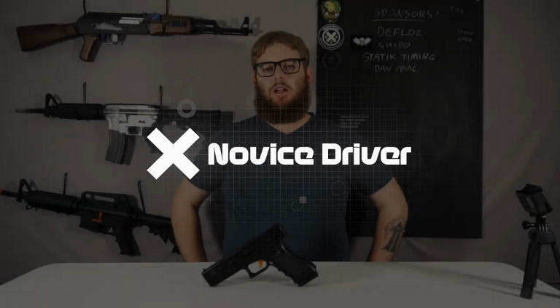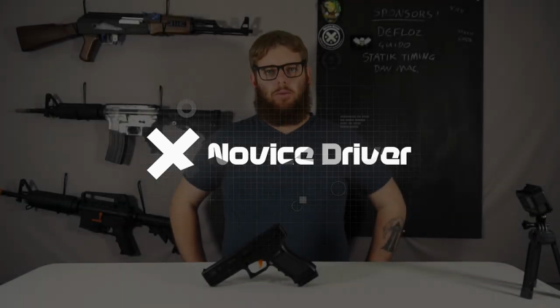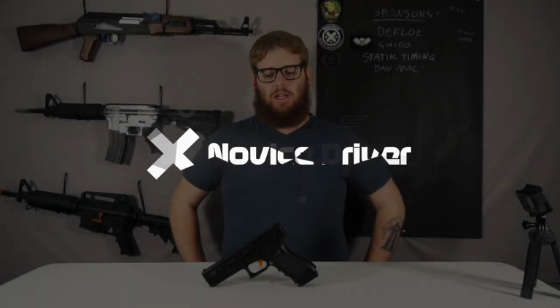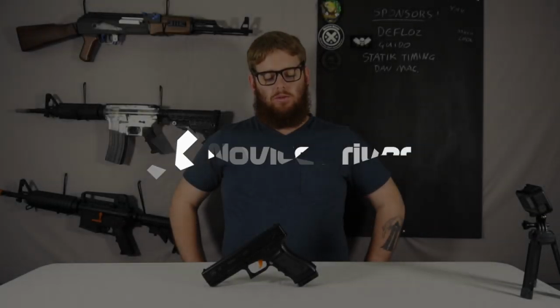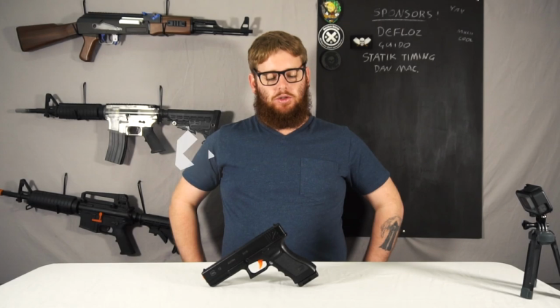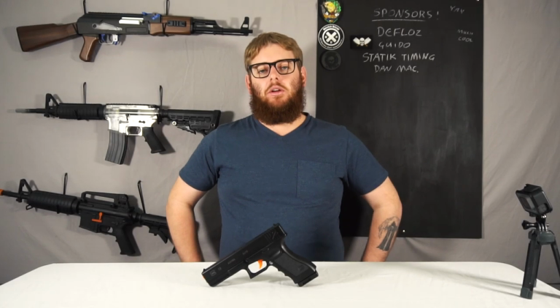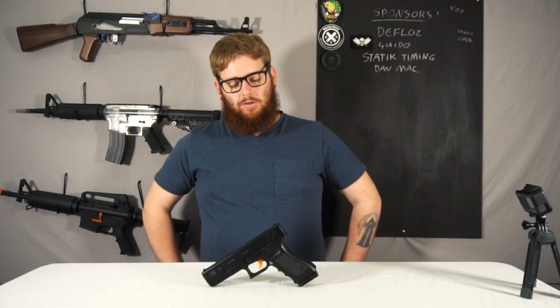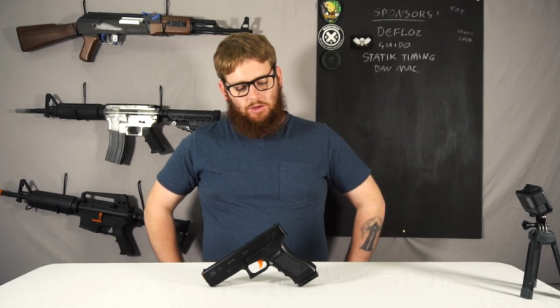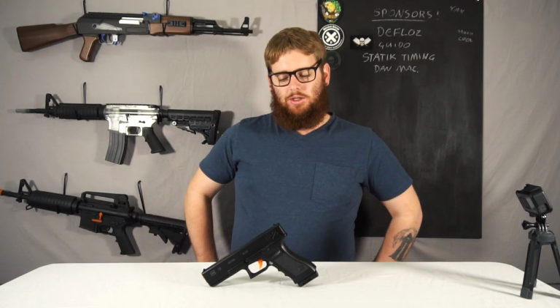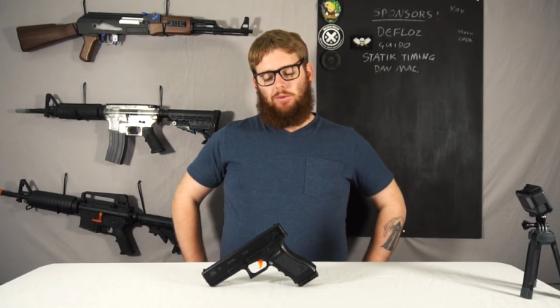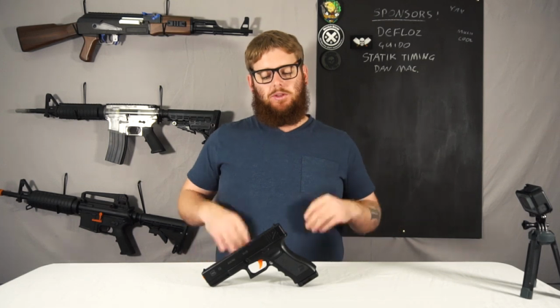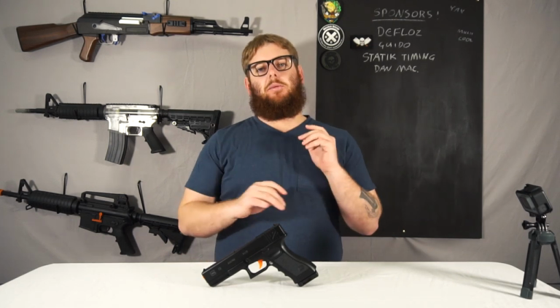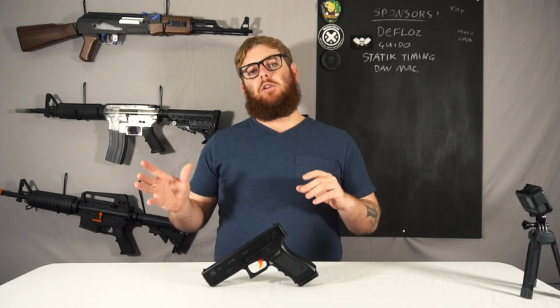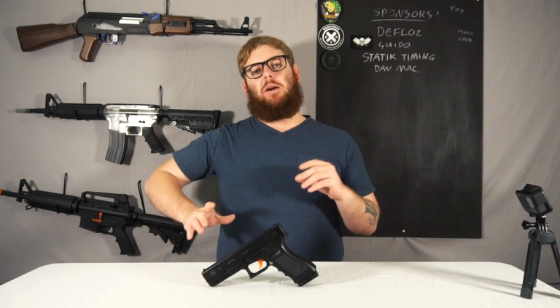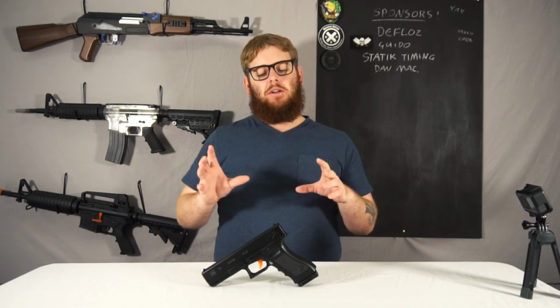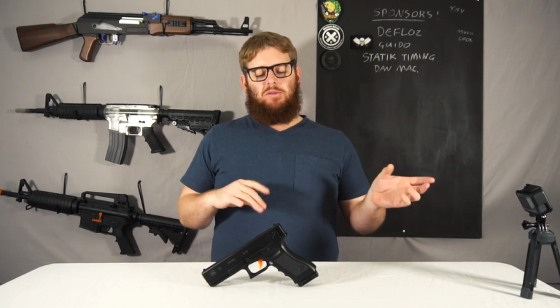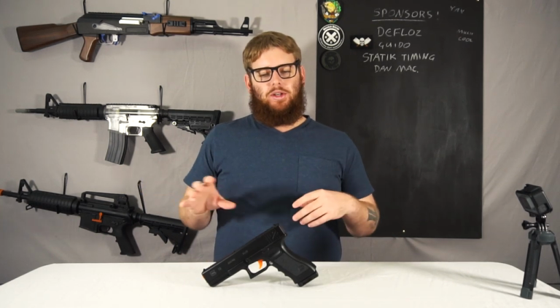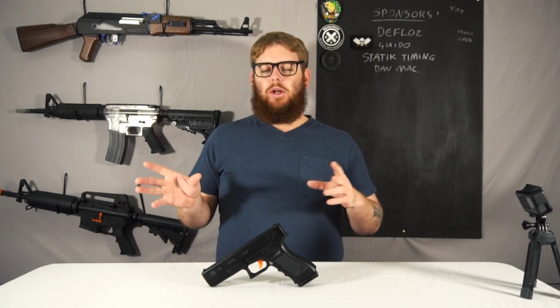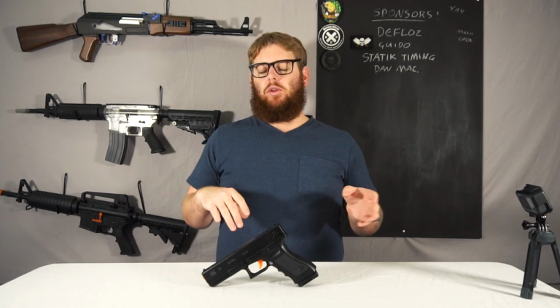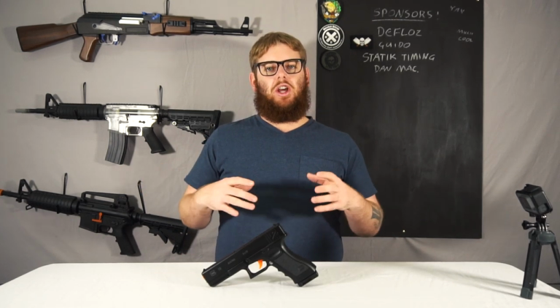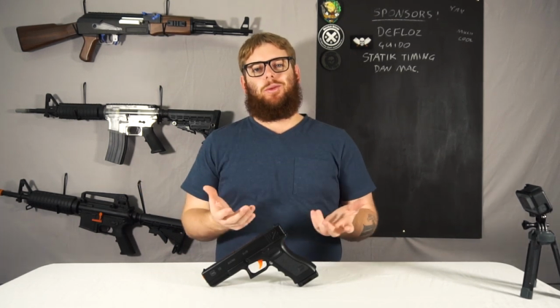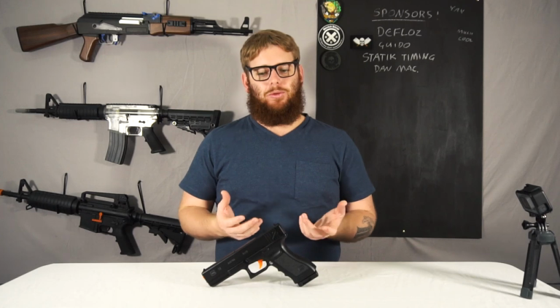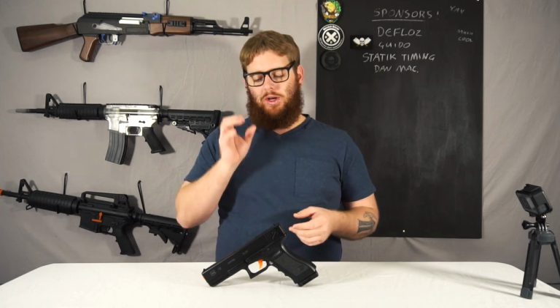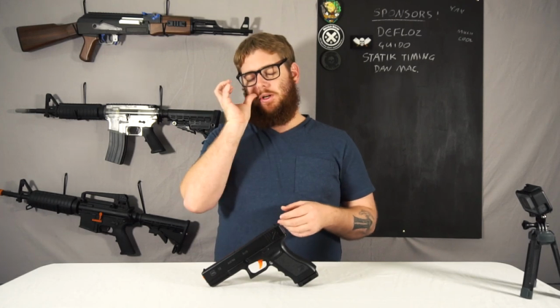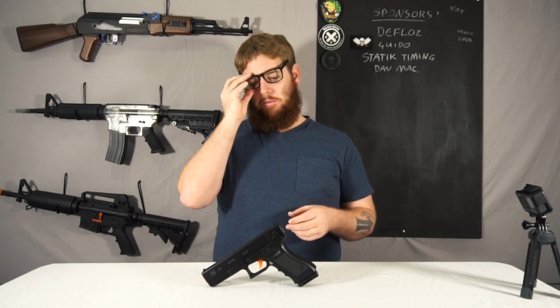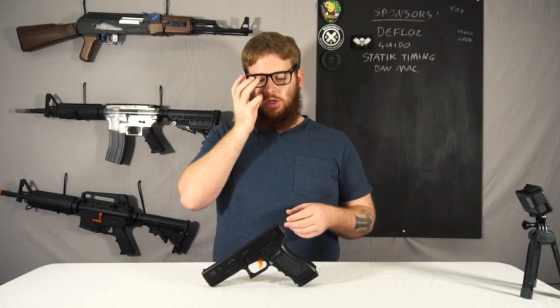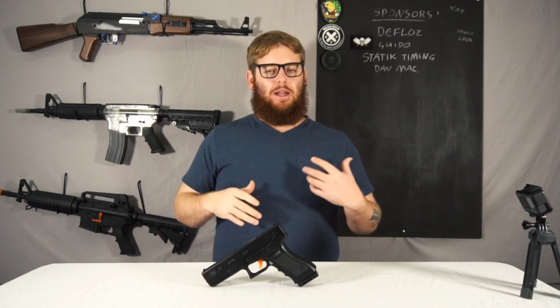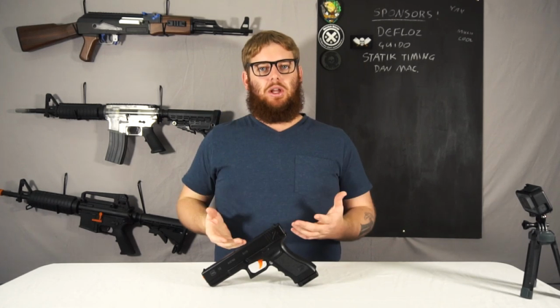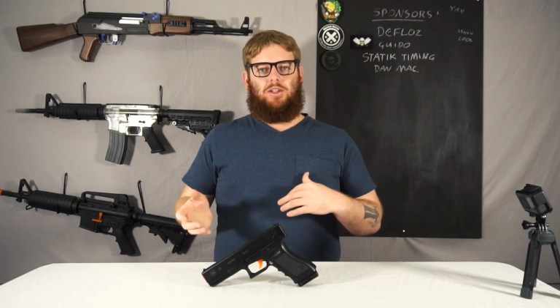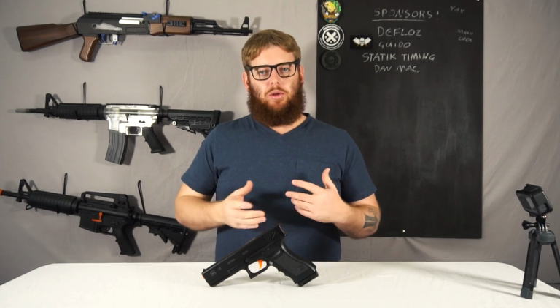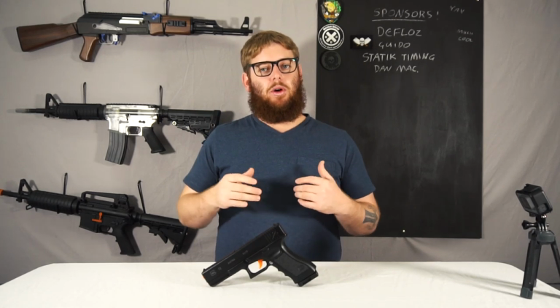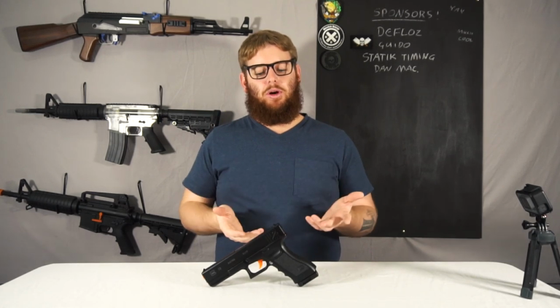G'day, welcome back into the studio for another short and sweet review. This time I'm going to go back and look at a couple of smaller, older ones that aren't necessarily worth a full review in themselves, but so that way you can make a decision whether or not it's worthwhile for you to buy.